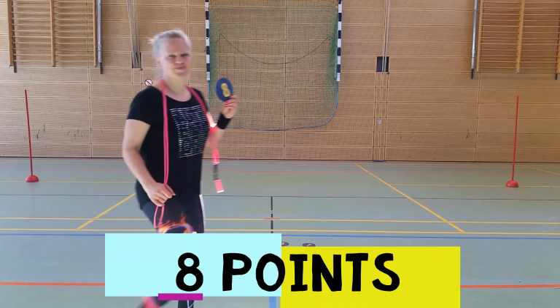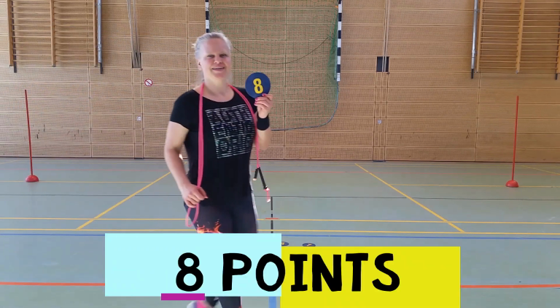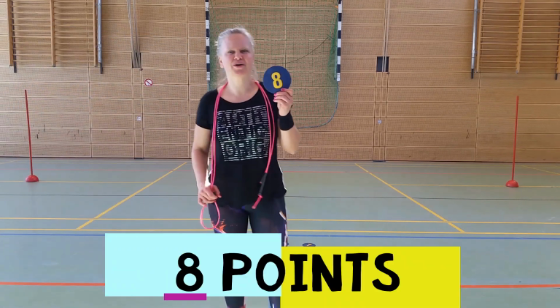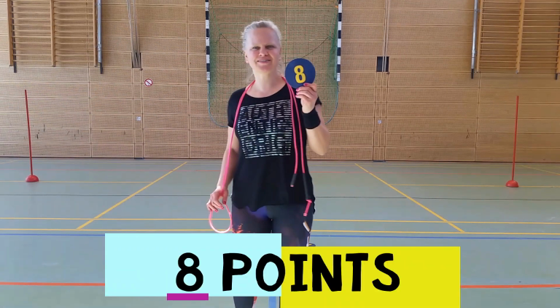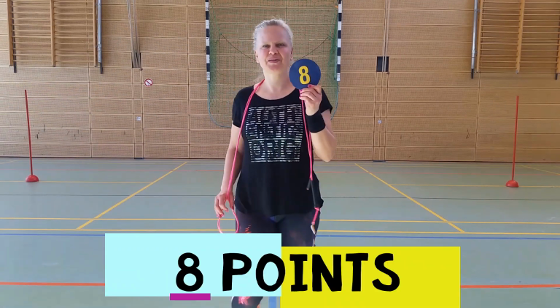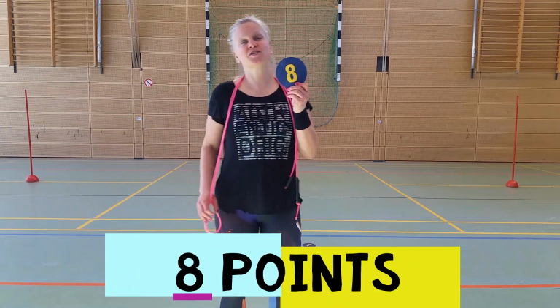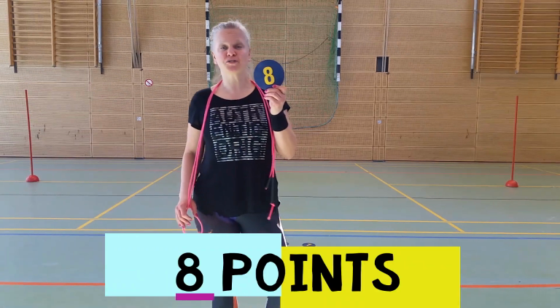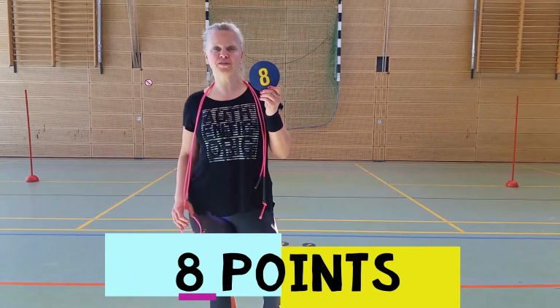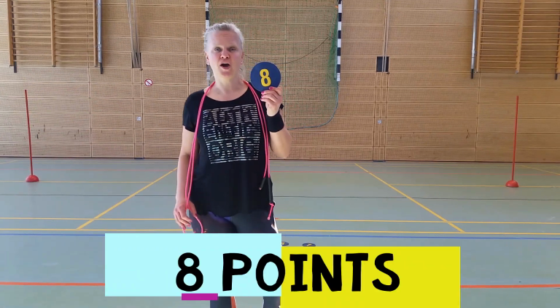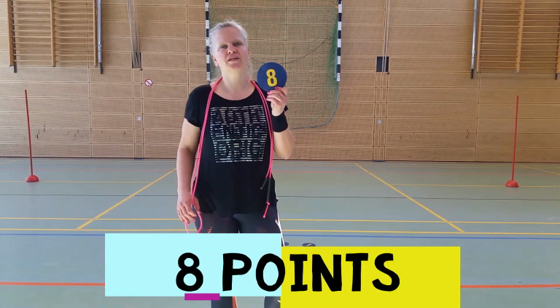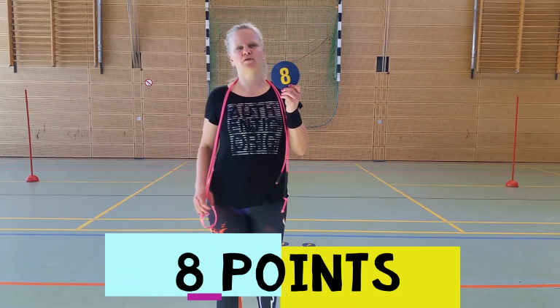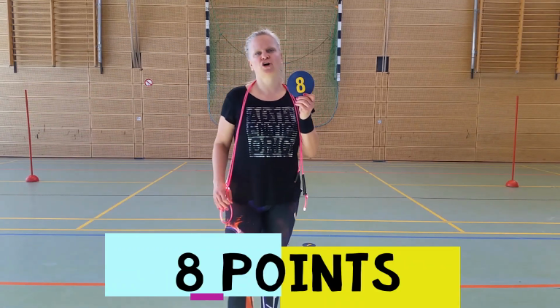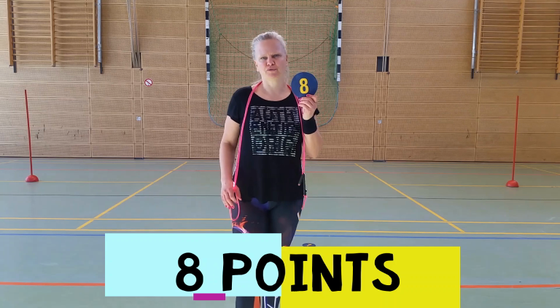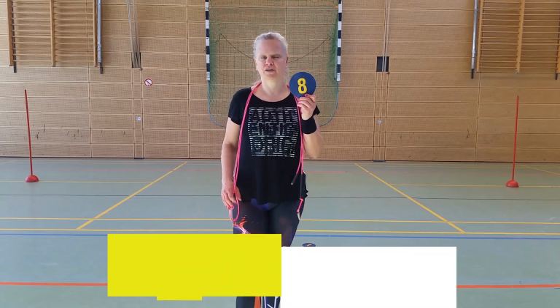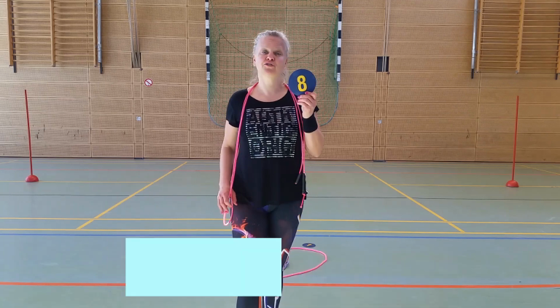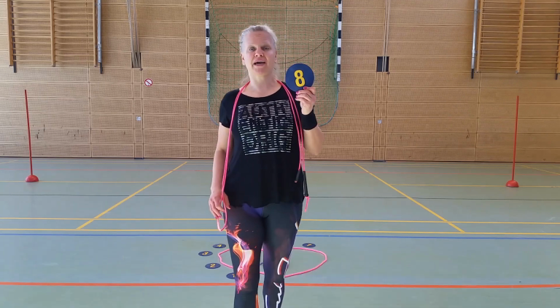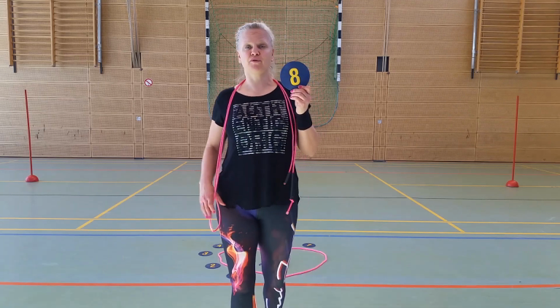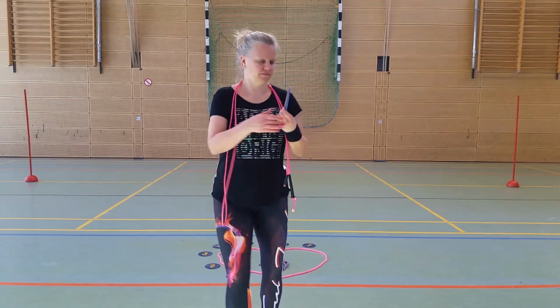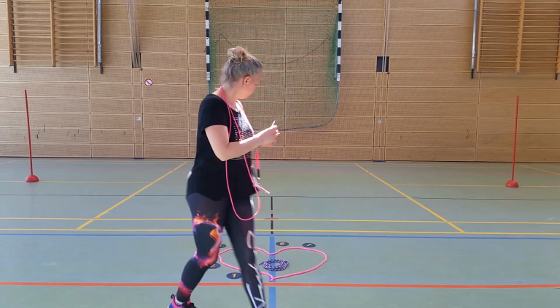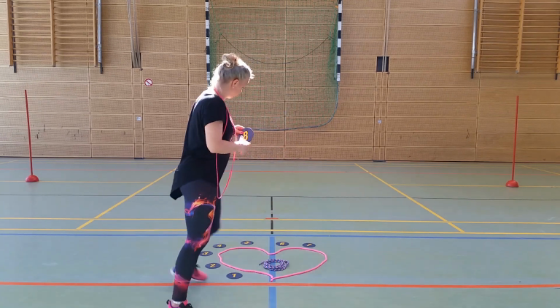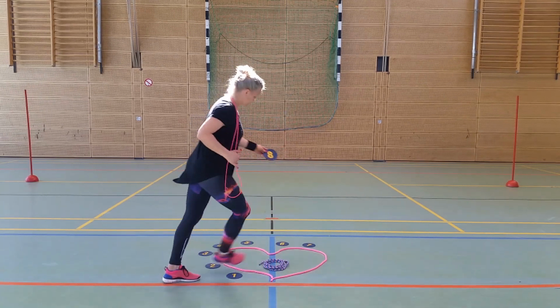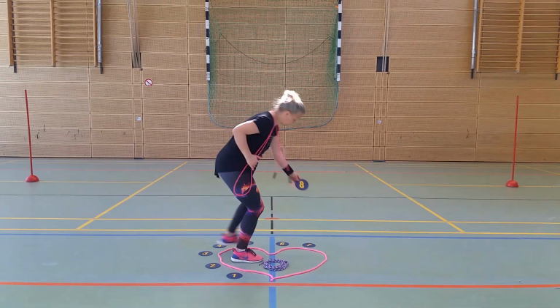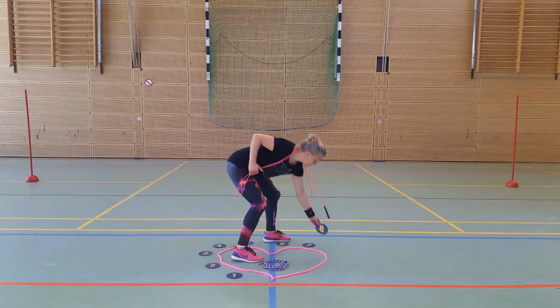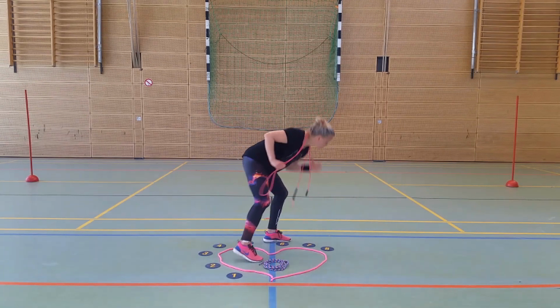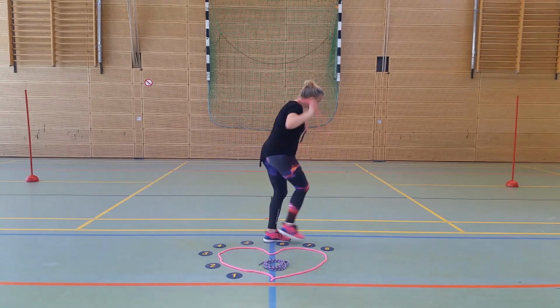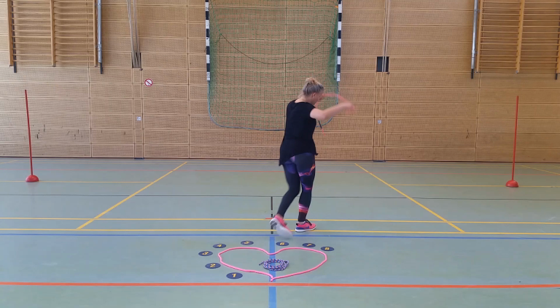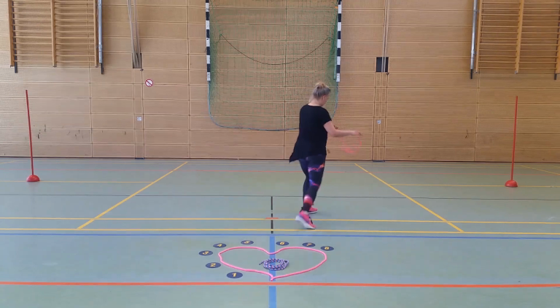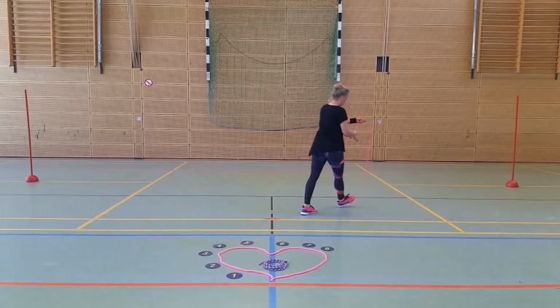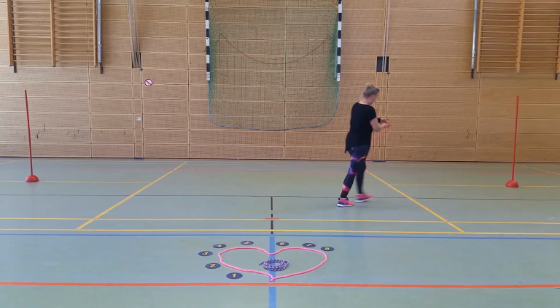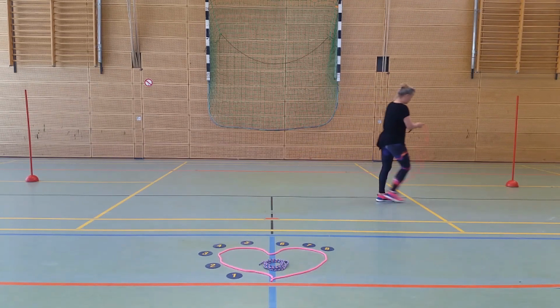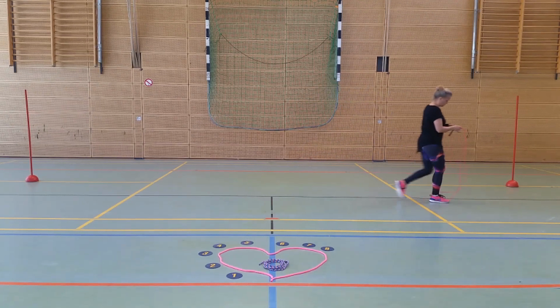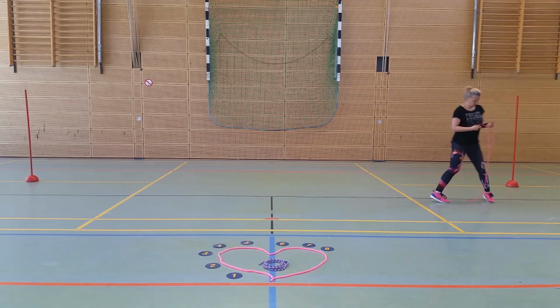Number eight is the cross open with a double jog forward, and you have to go back and forth.